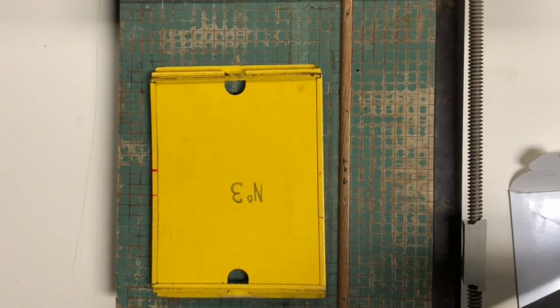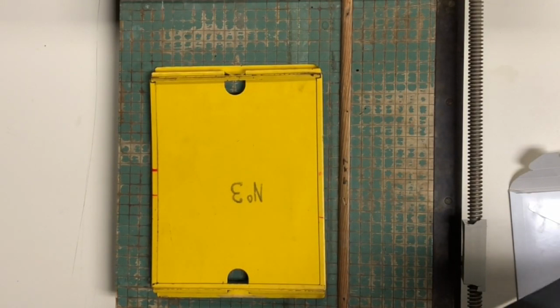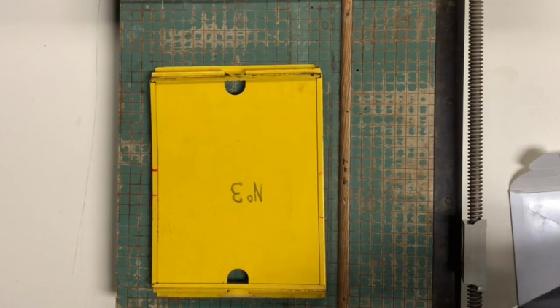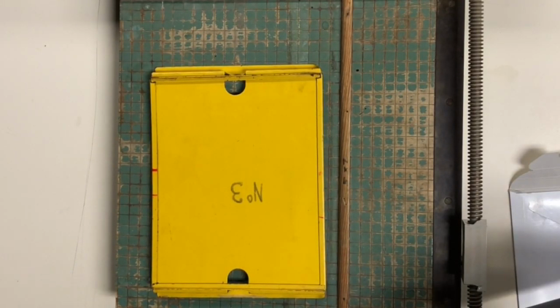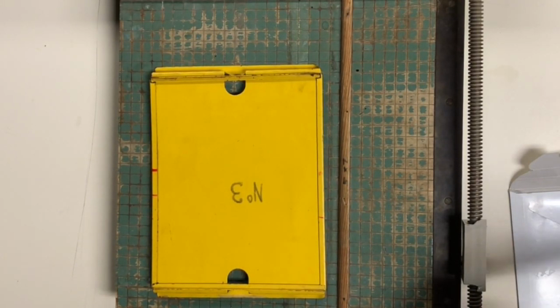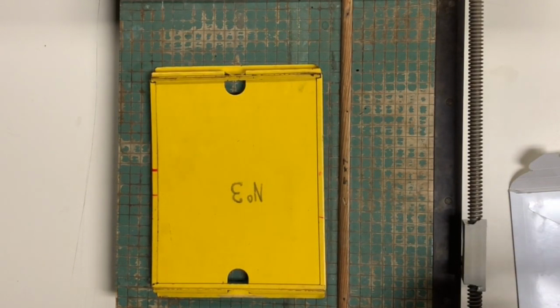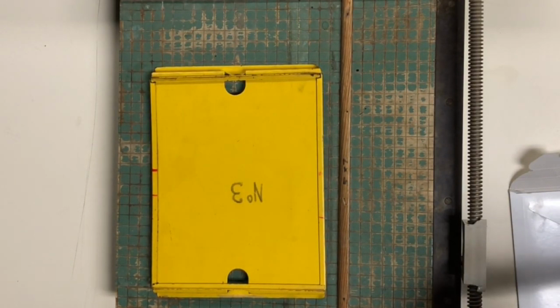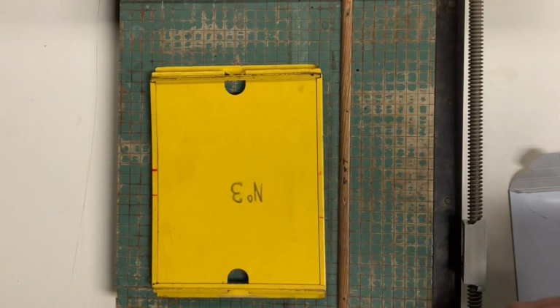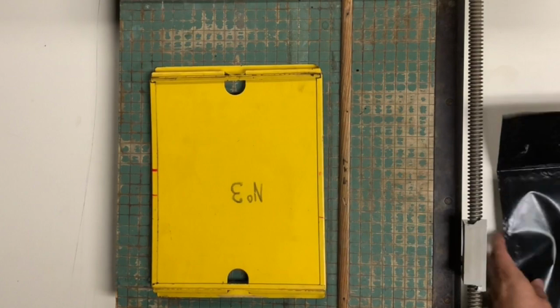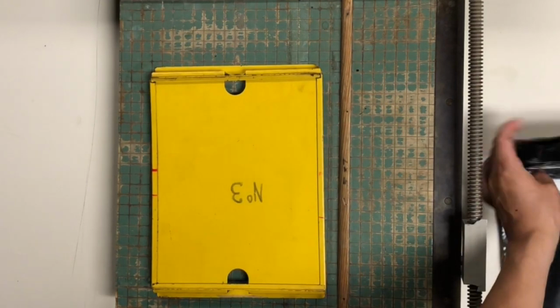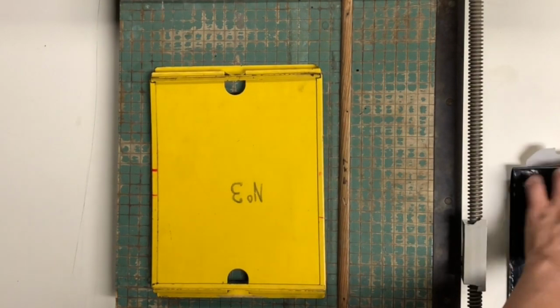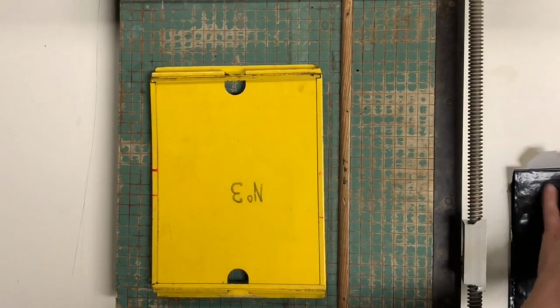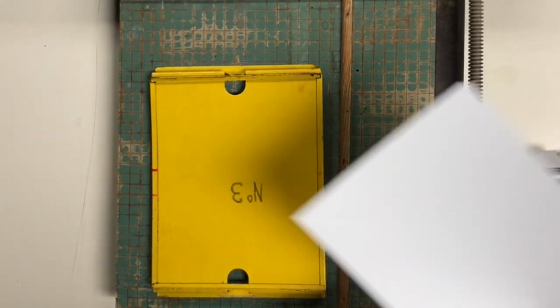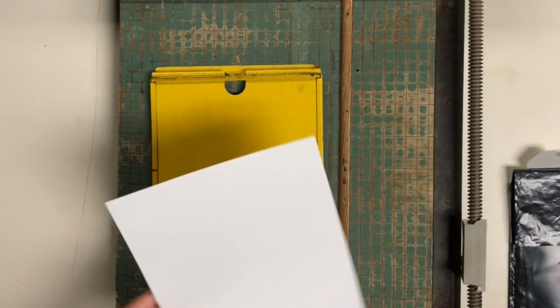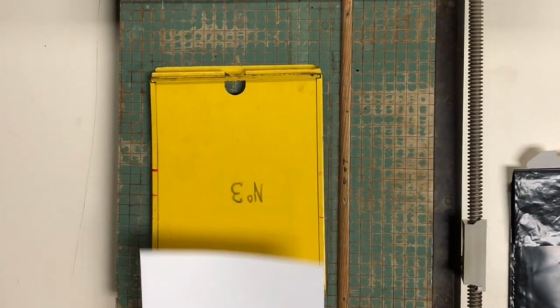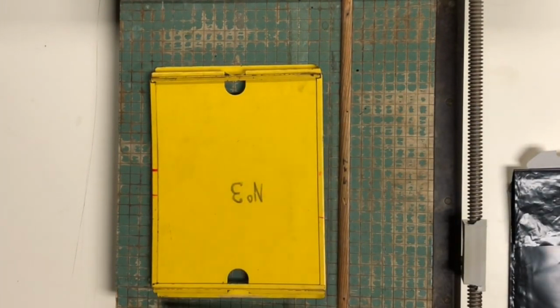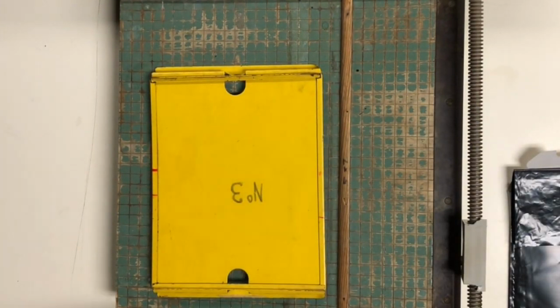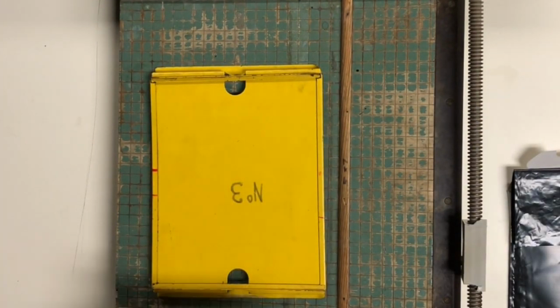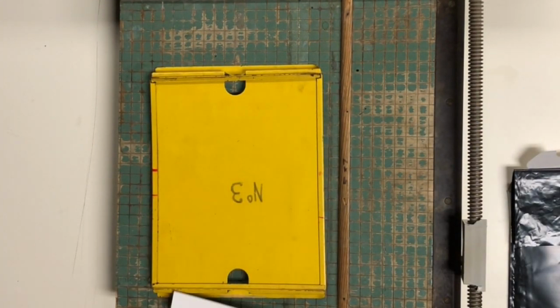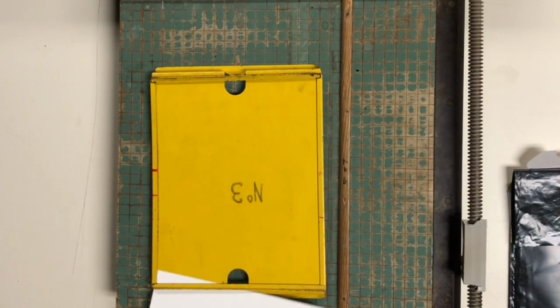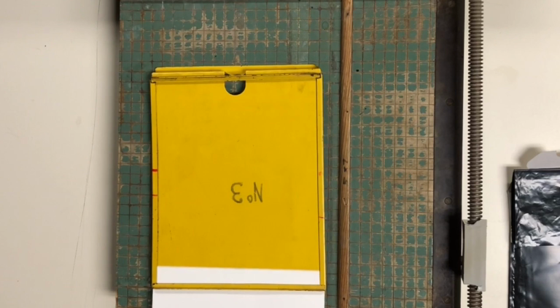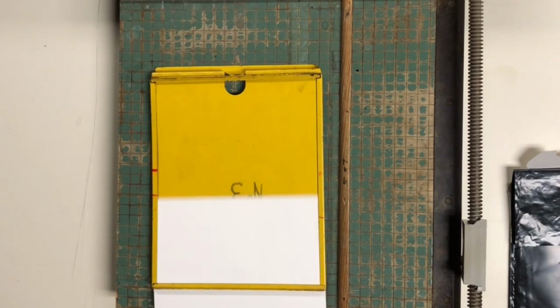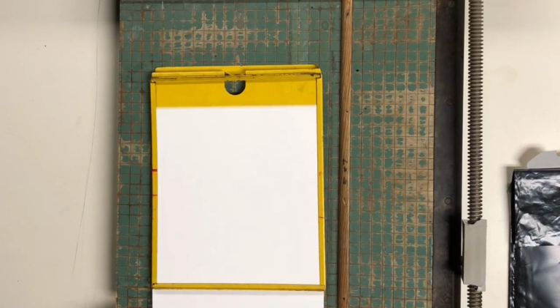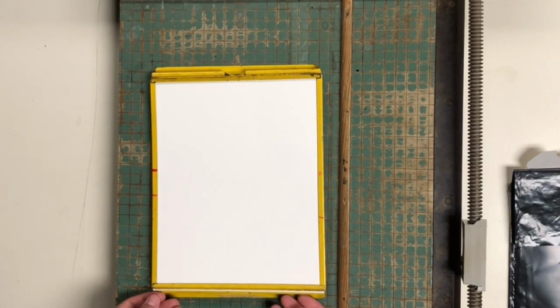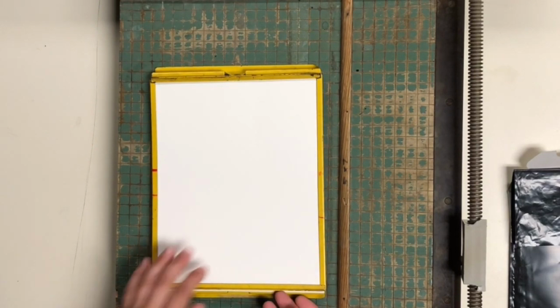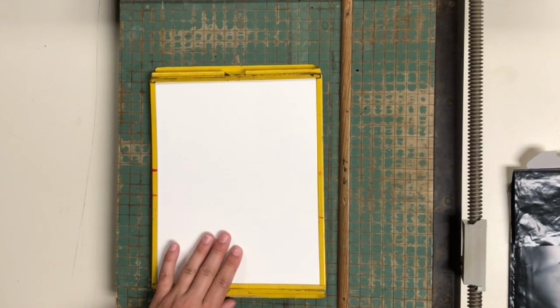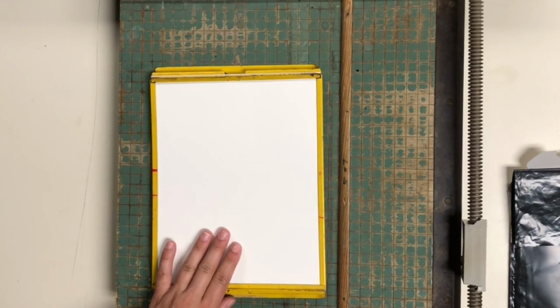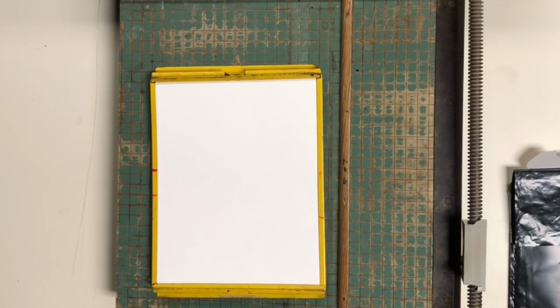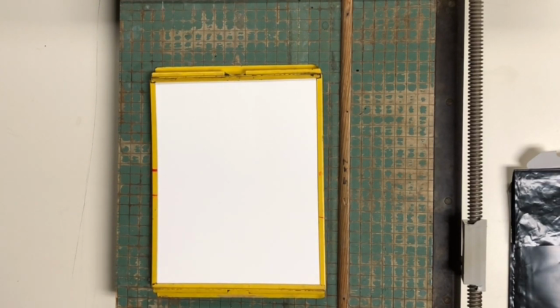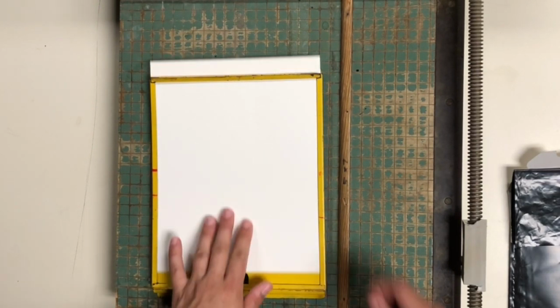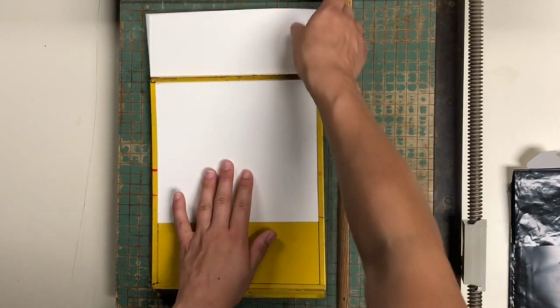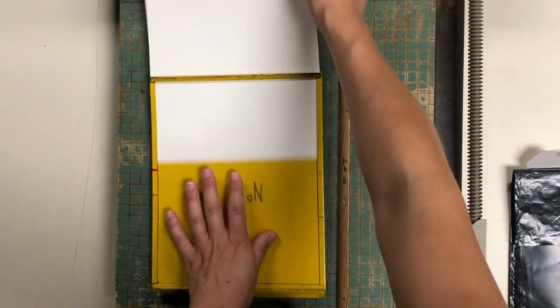When you're working with the 8x10 easel at your enlarger station, you do not have to prepare your paper in any way. It comes as an 8x10 and then you slide it just underneath the frame.